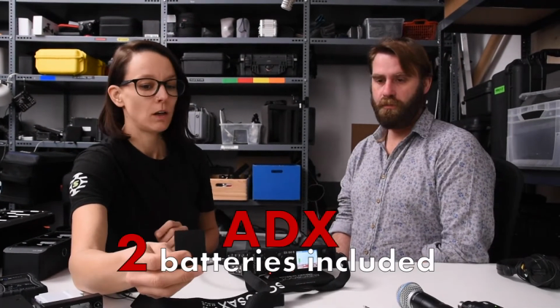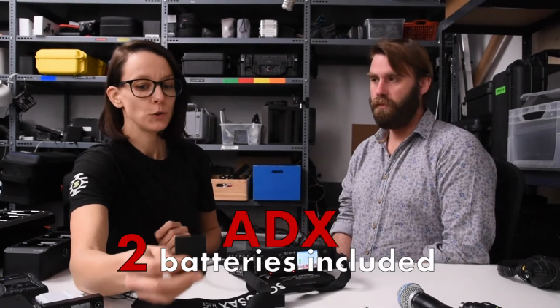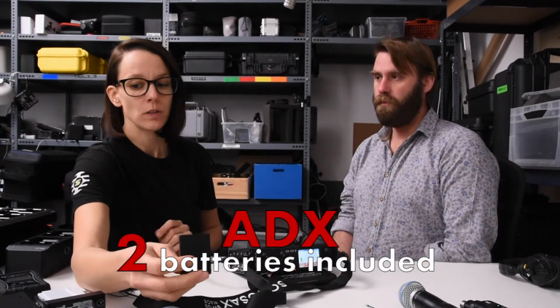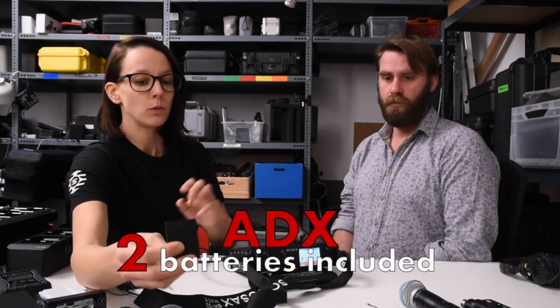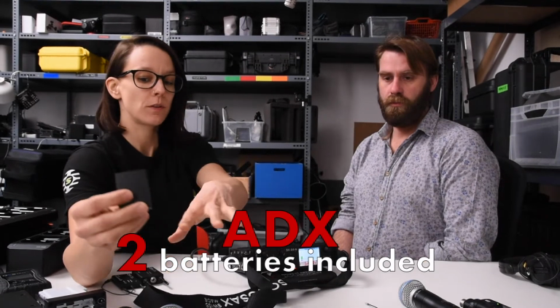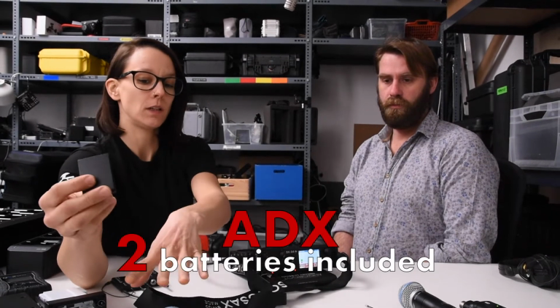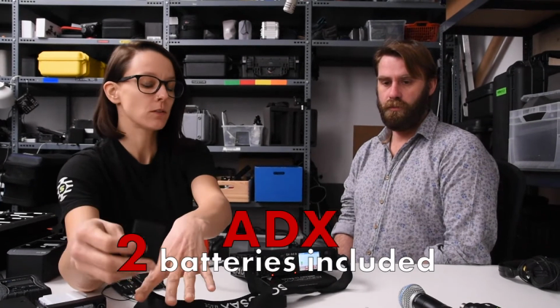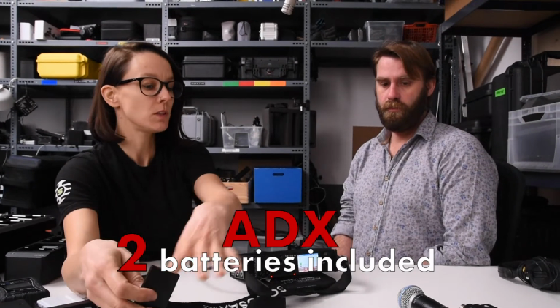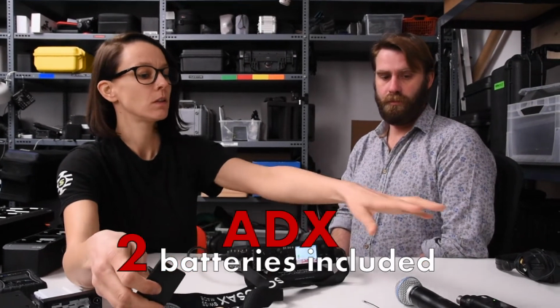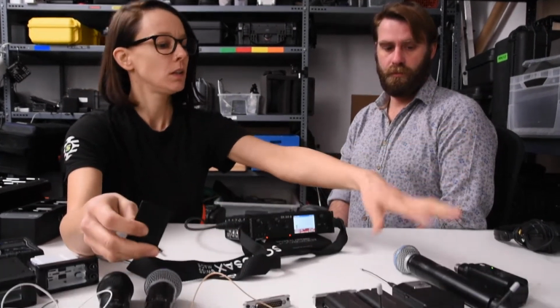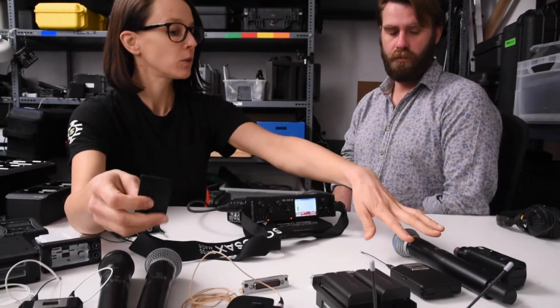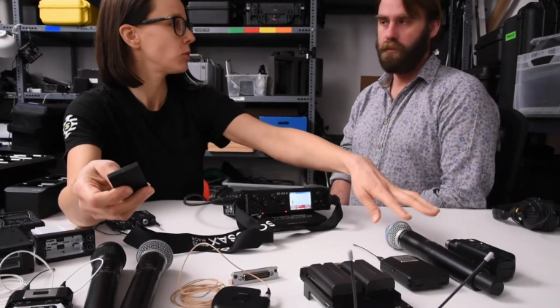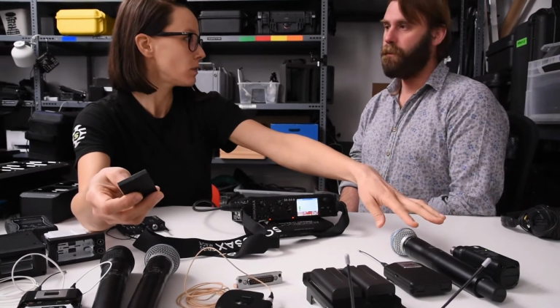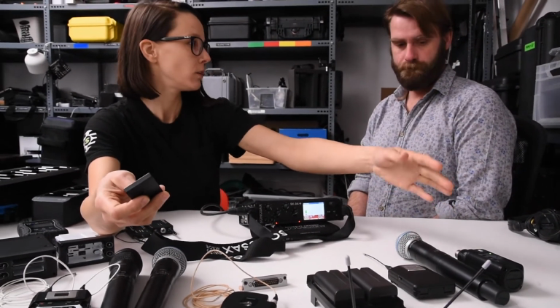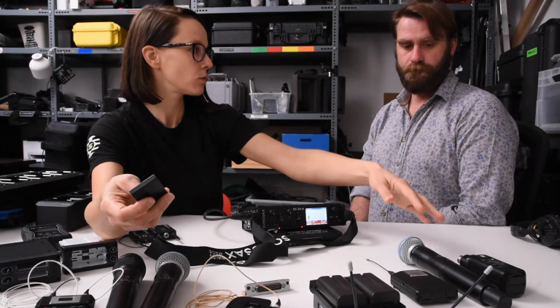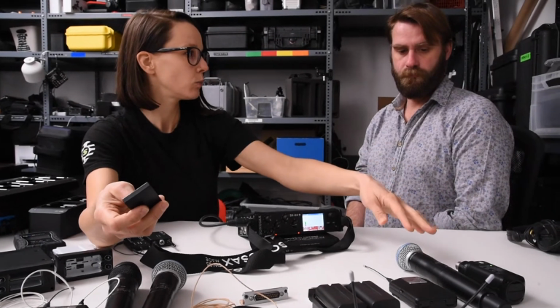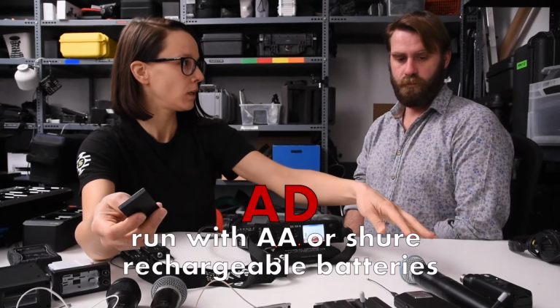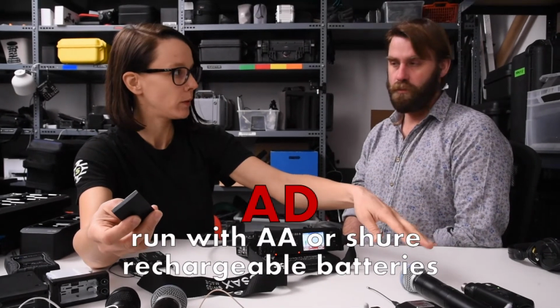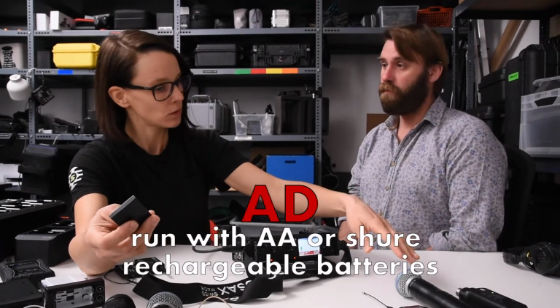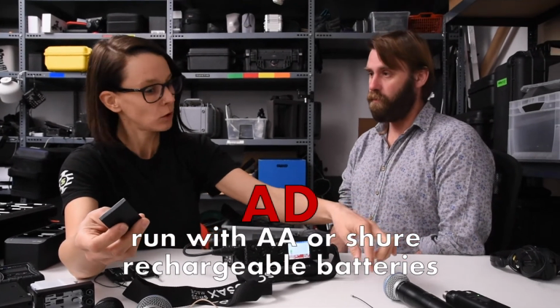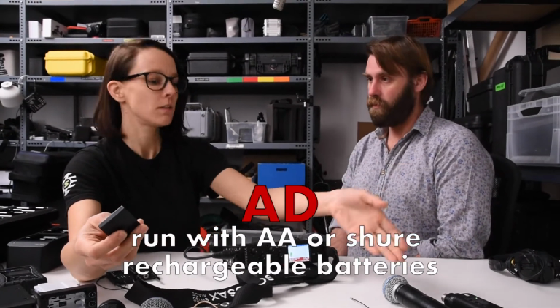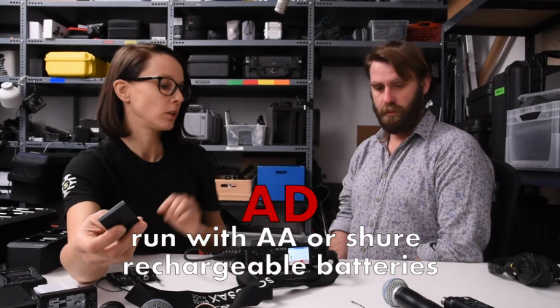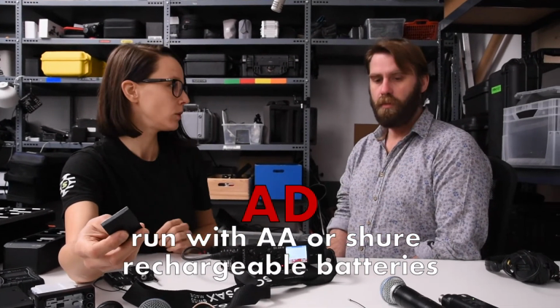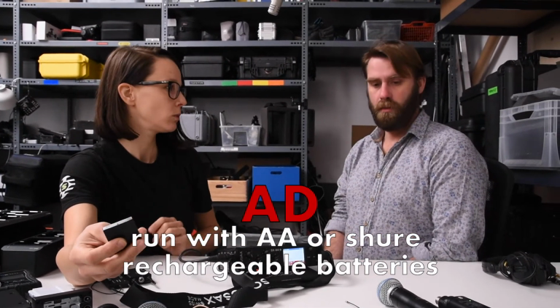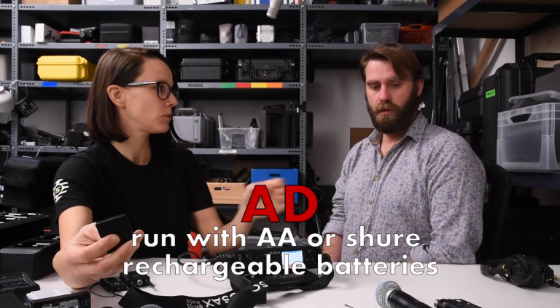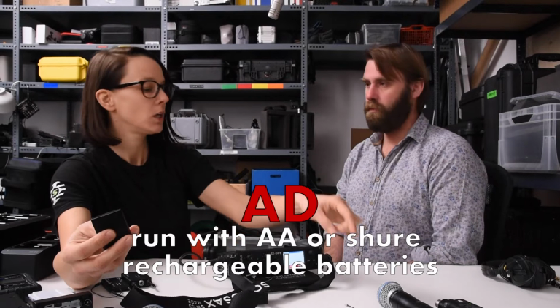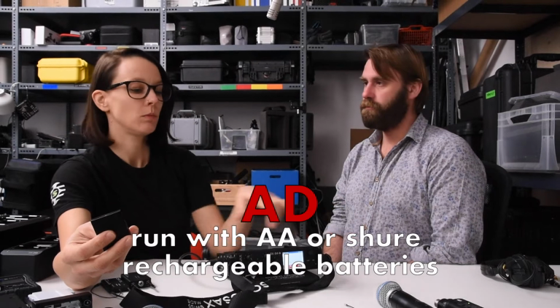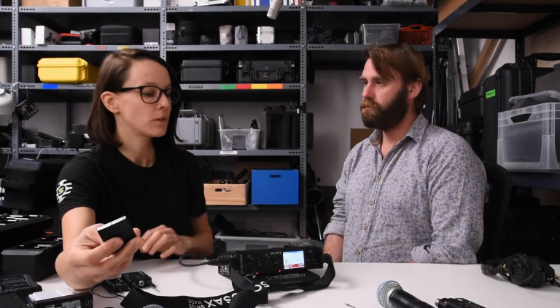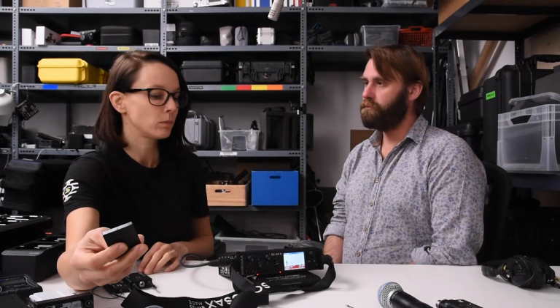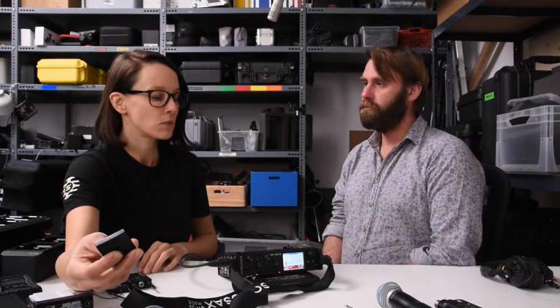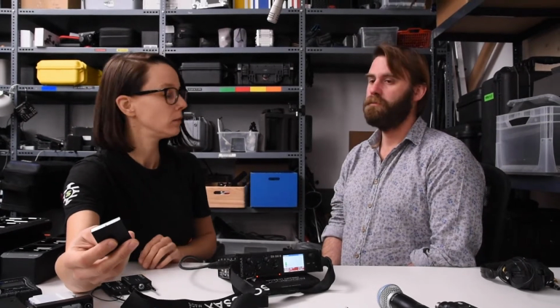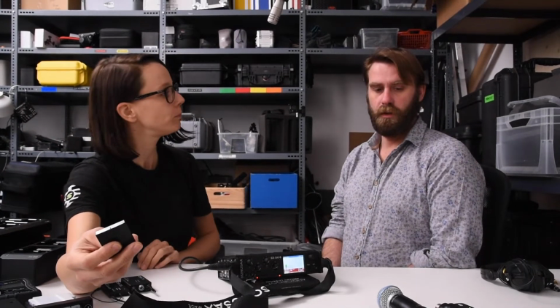There are two batteries included with the ADX transmitters. Because you have the choice whether you want to run them with AA batteries or not, they are not included, so you would have to order them separately.